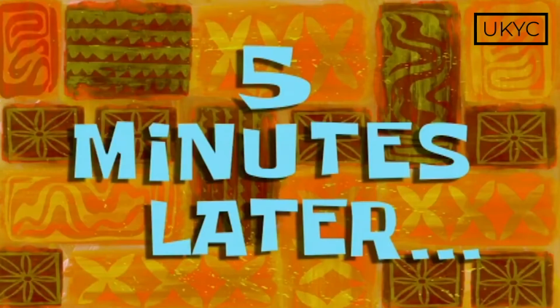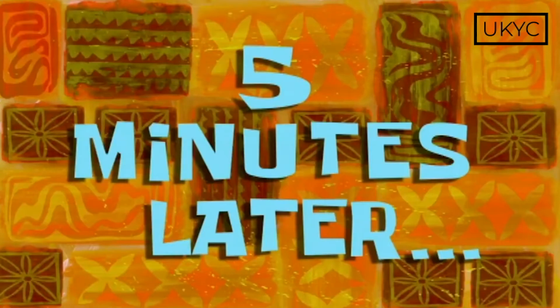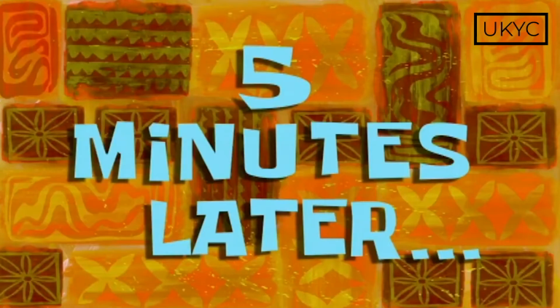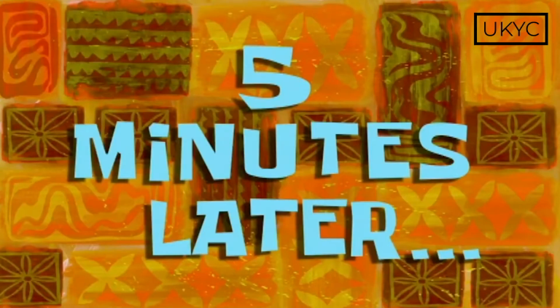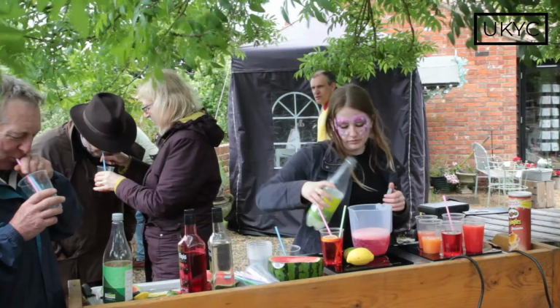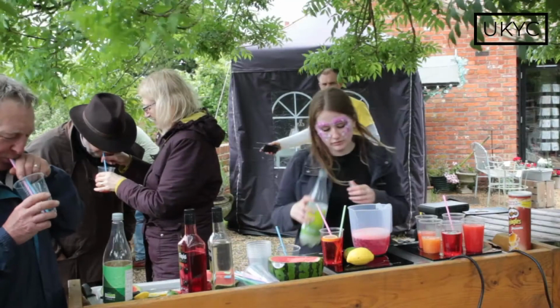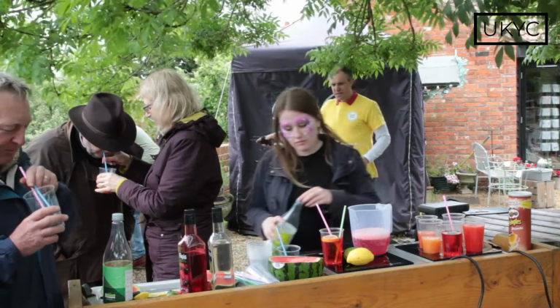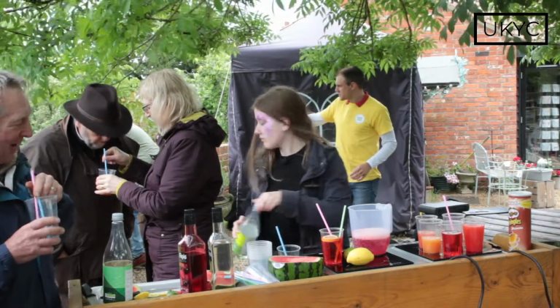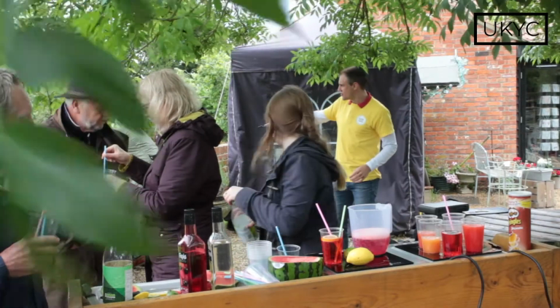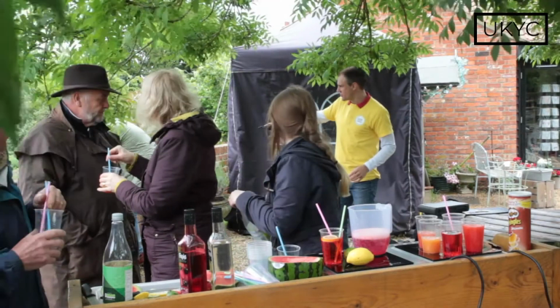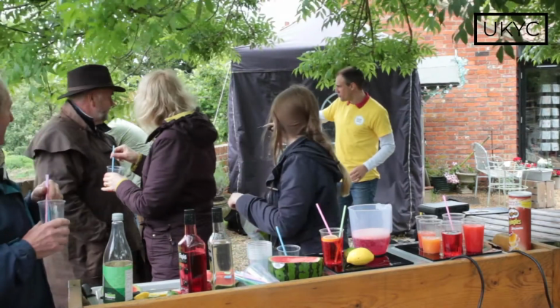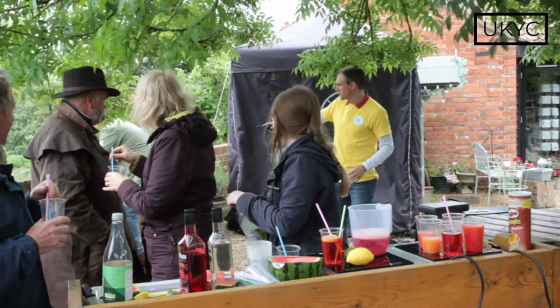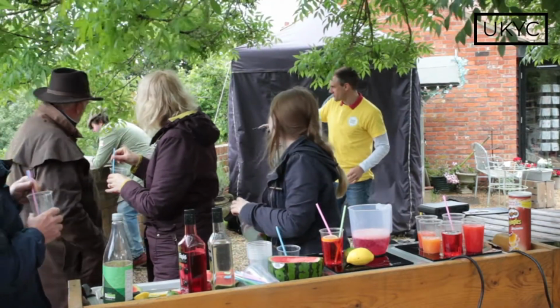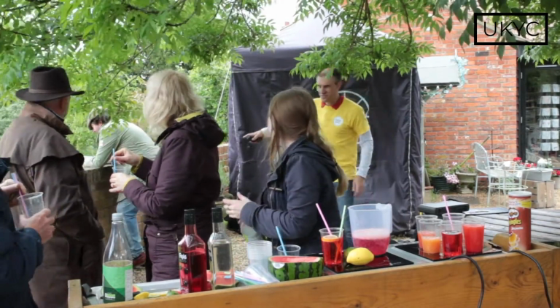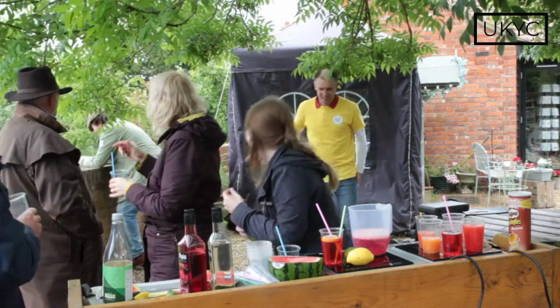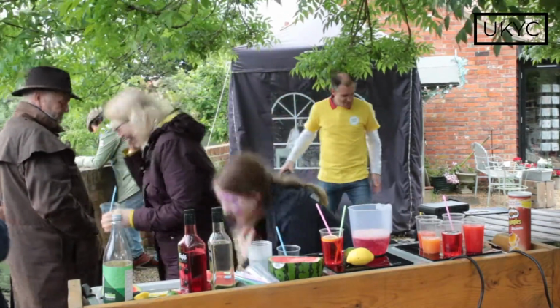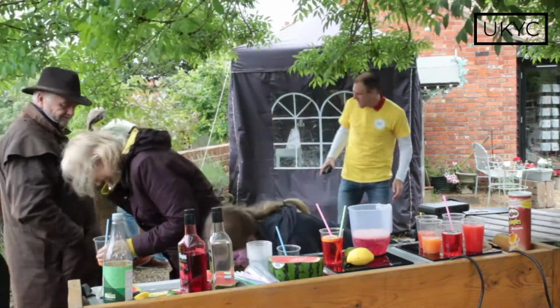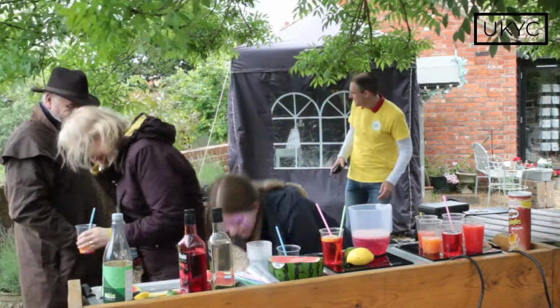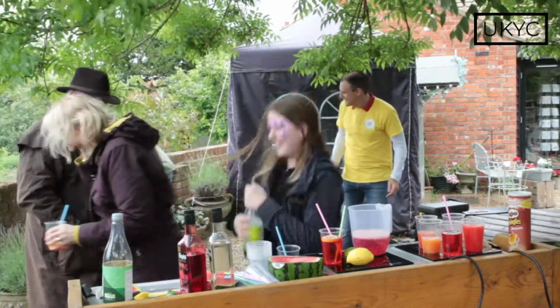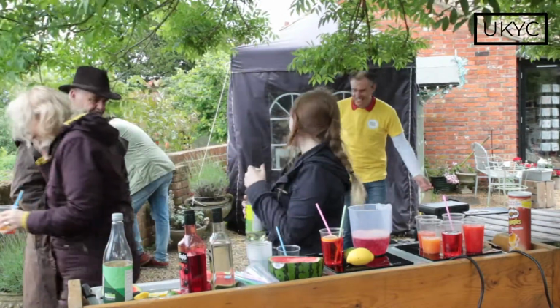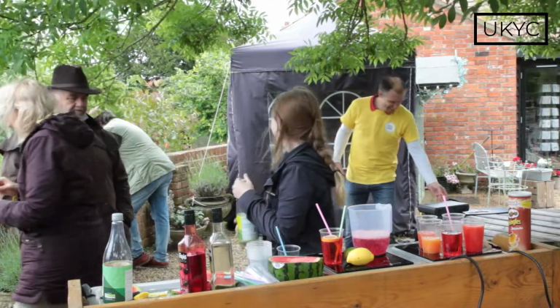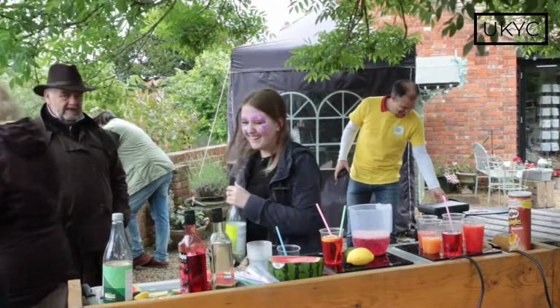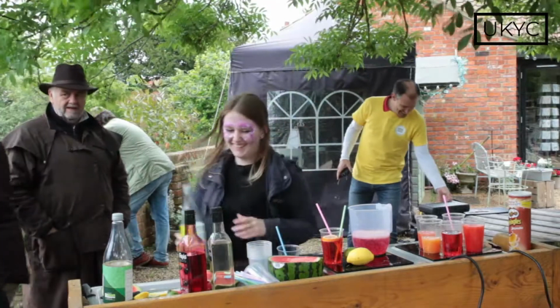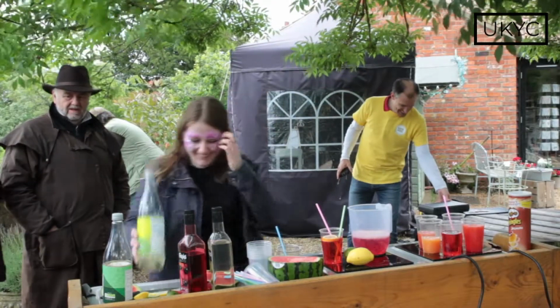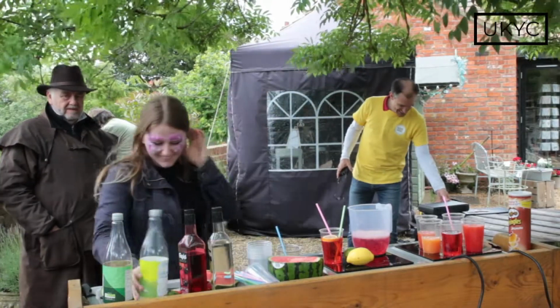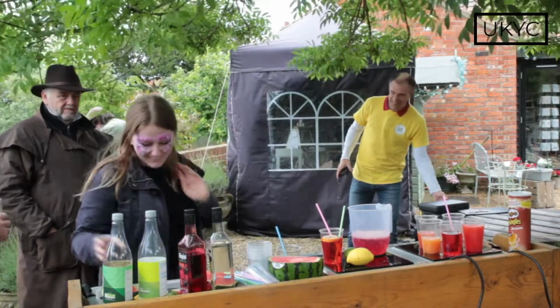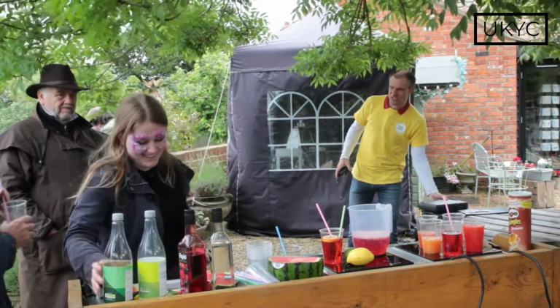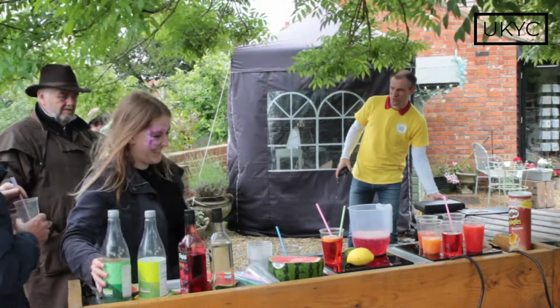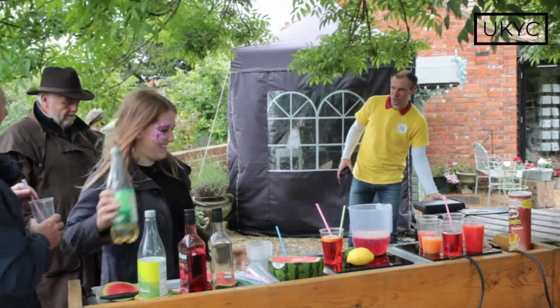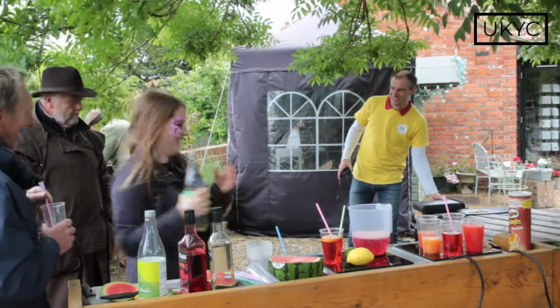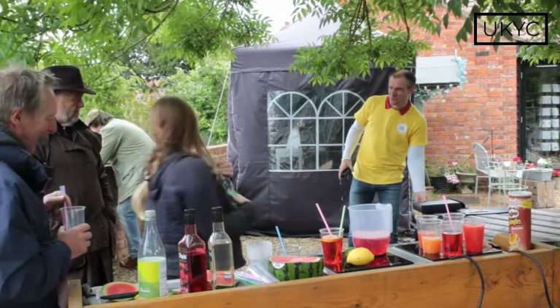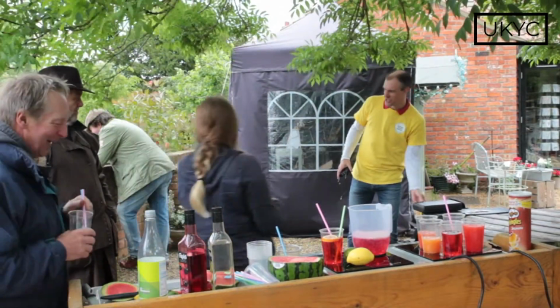Five minutes later. Ellie, Nick's being sick over the wall — whatever you've done to him. He's throwing up. Don't do it. He's being sick over the wall. All that sugar.